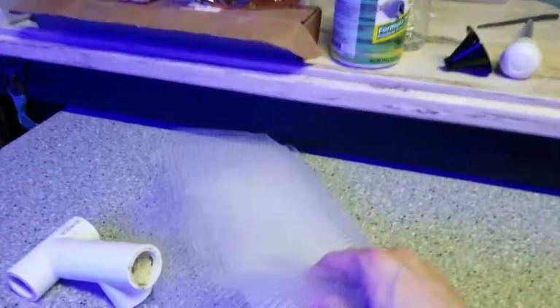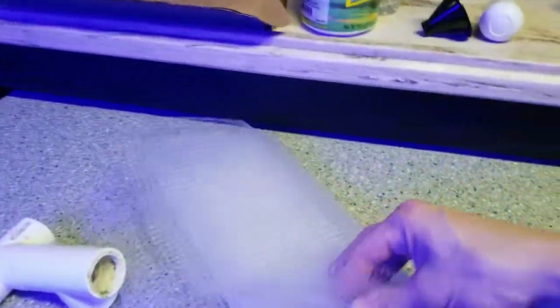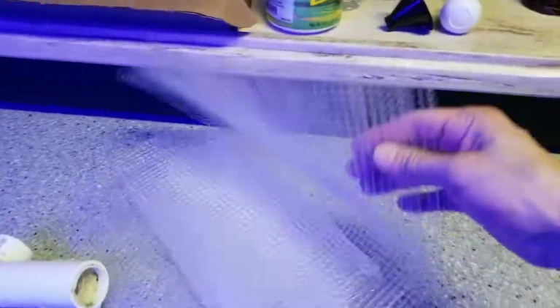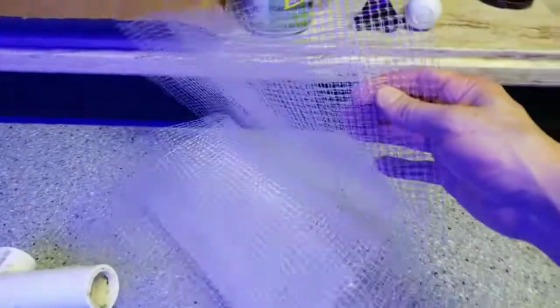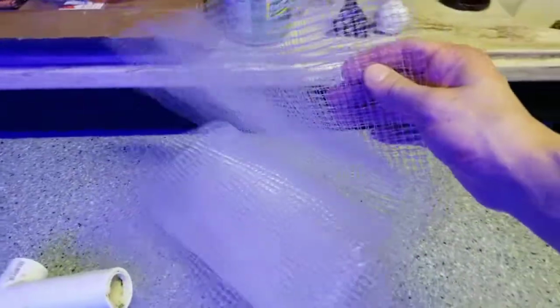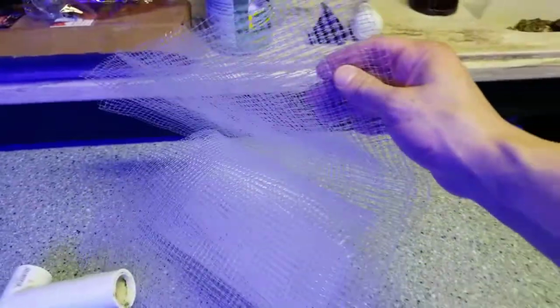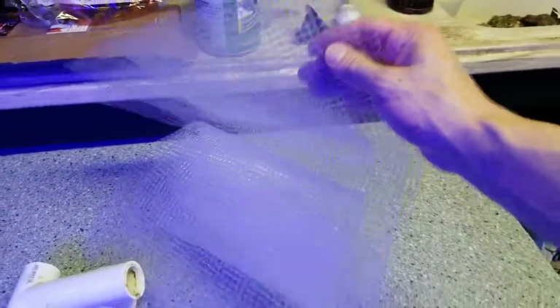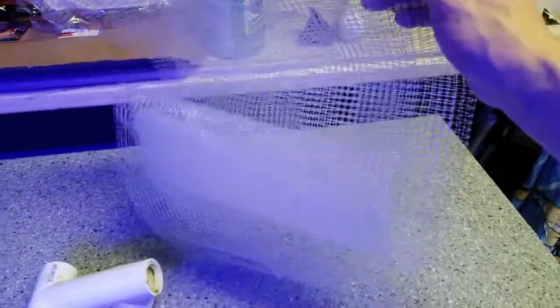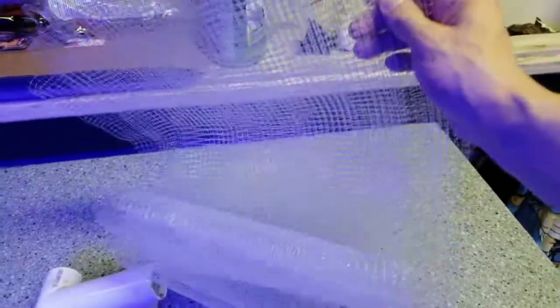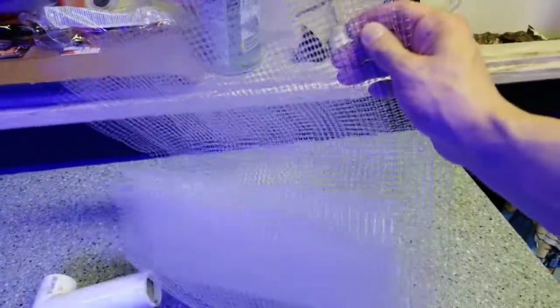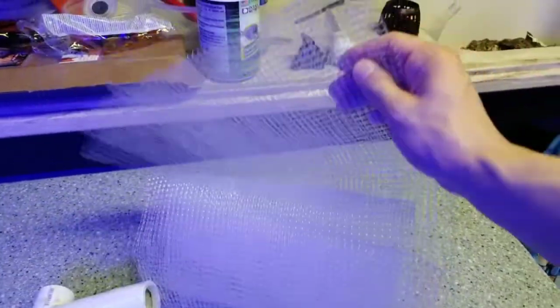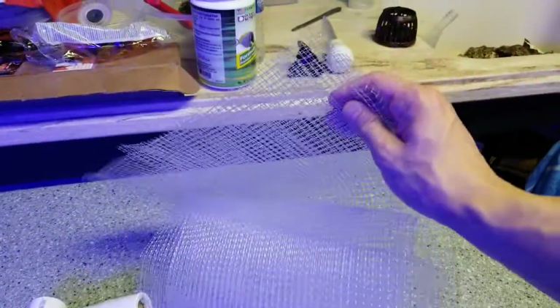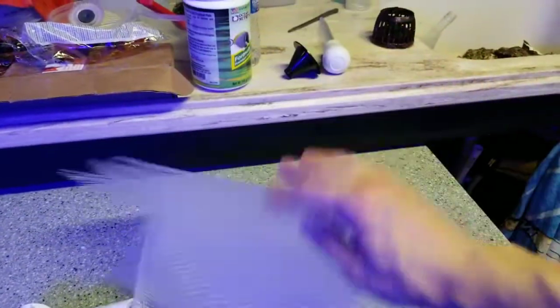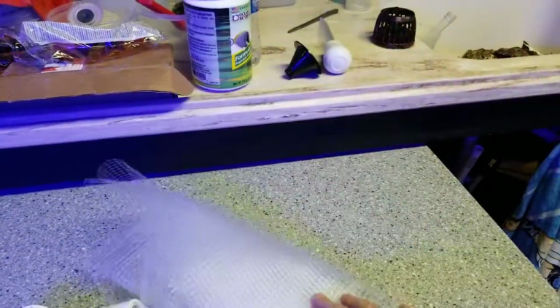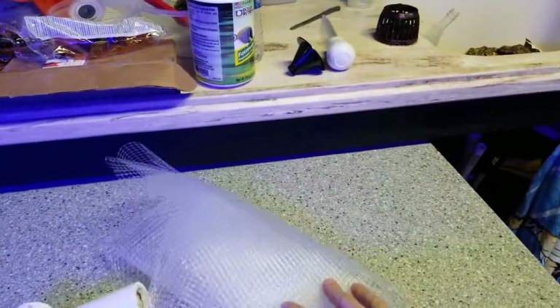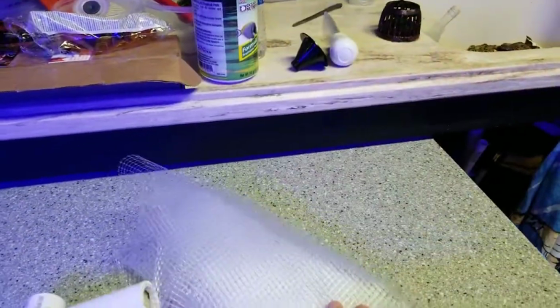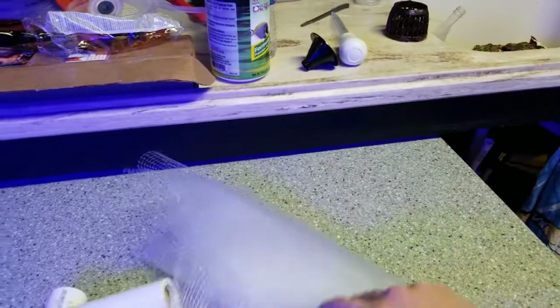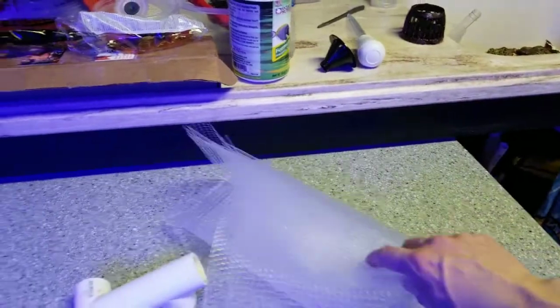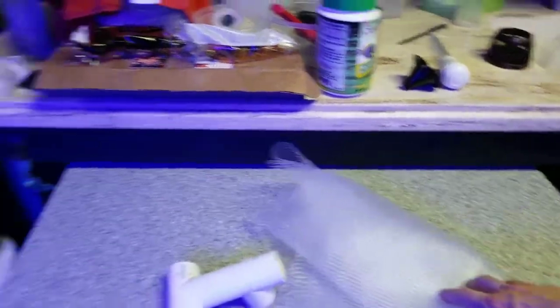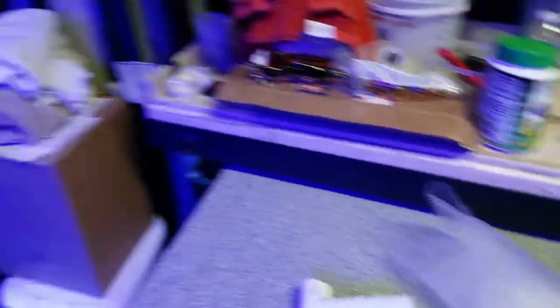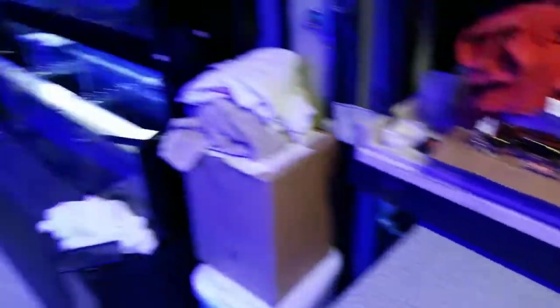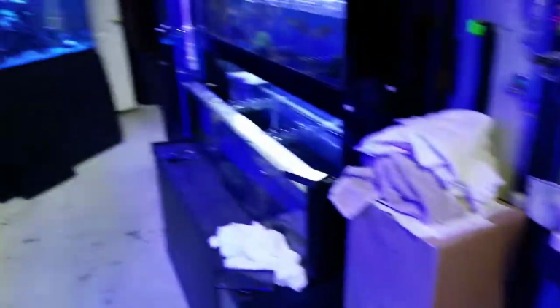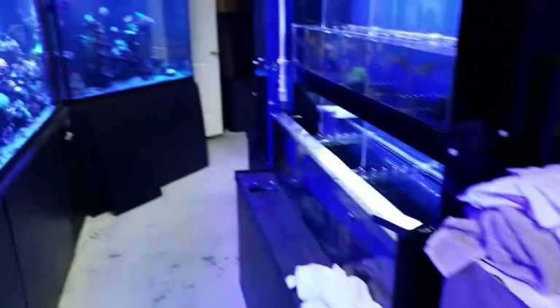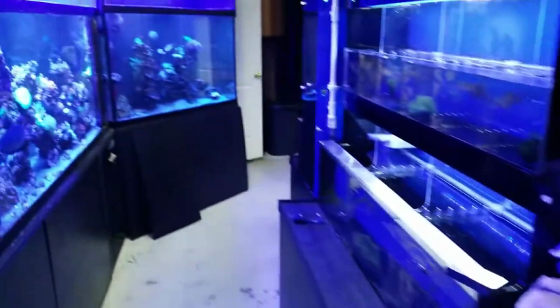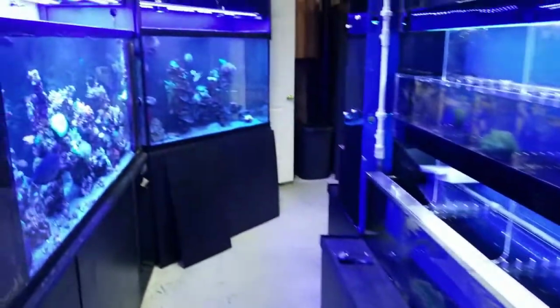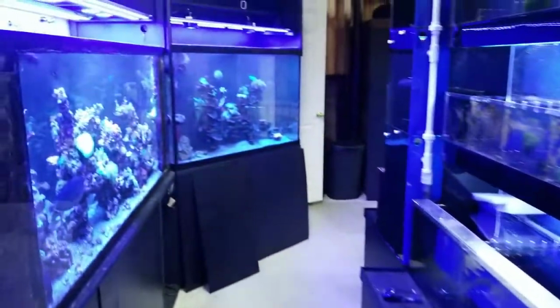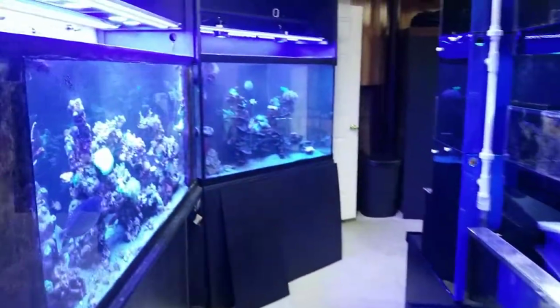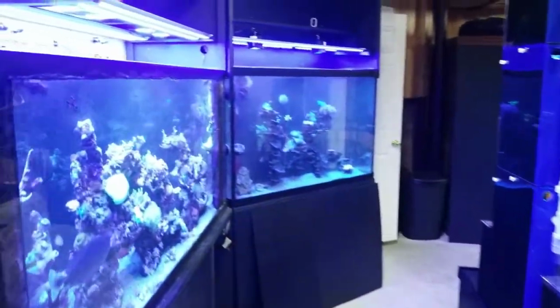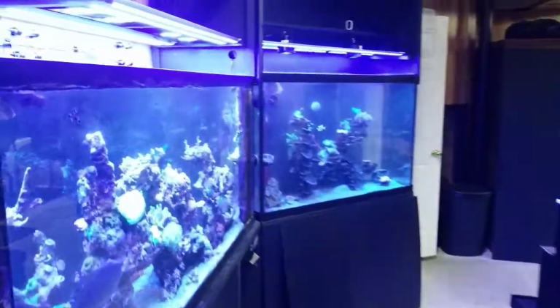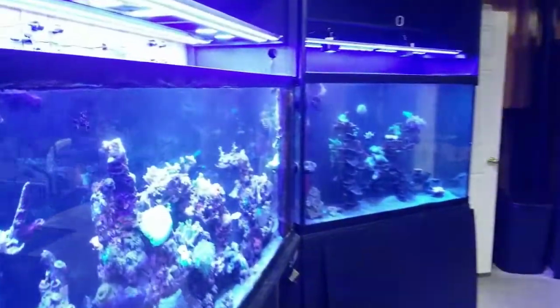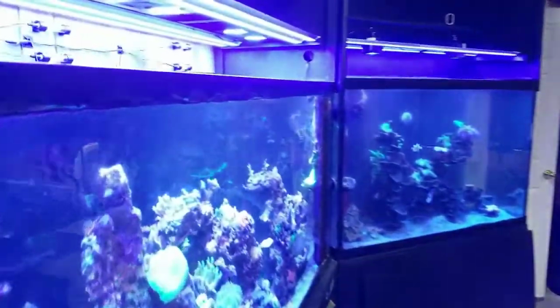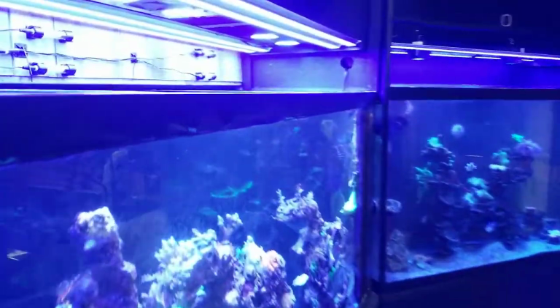They come in handy. You can use screens — some people use window screen material for the top of their tank to keep fish from jumping out — so there are different options.